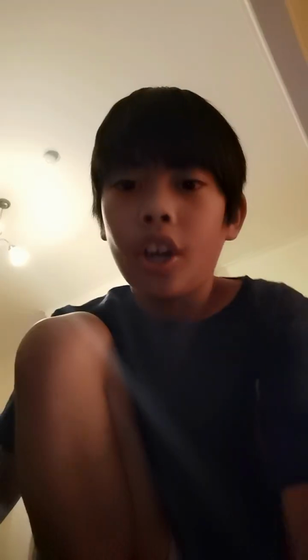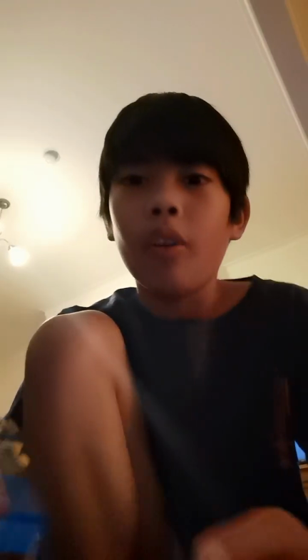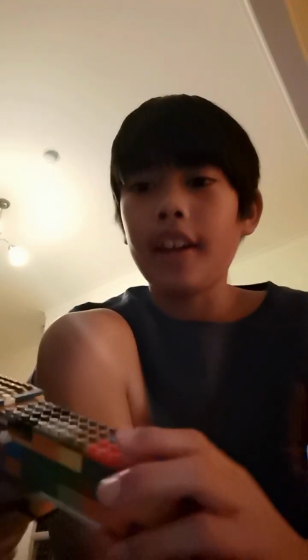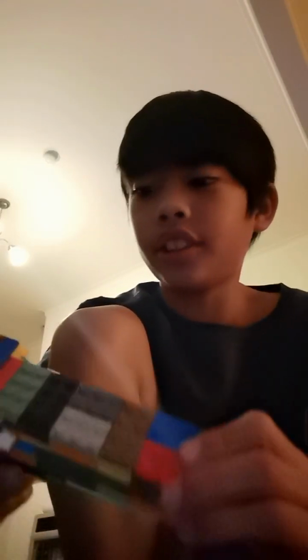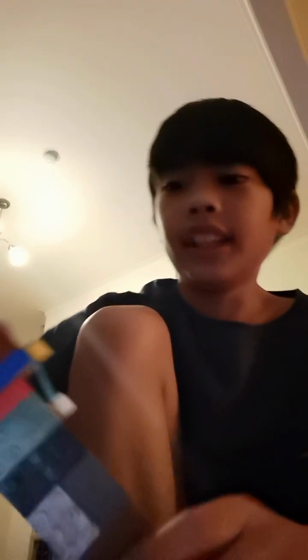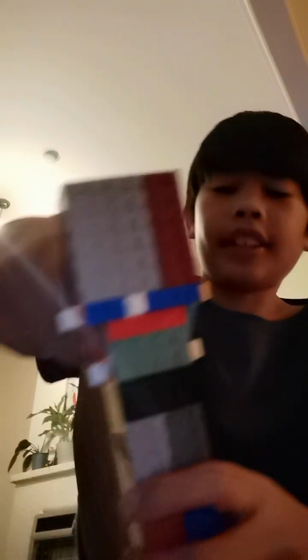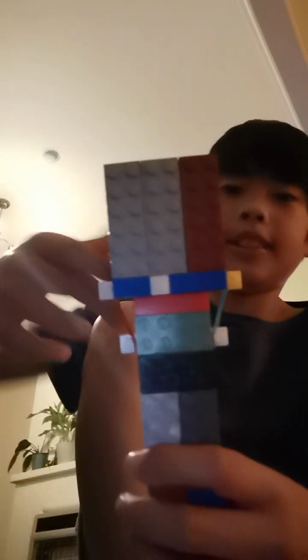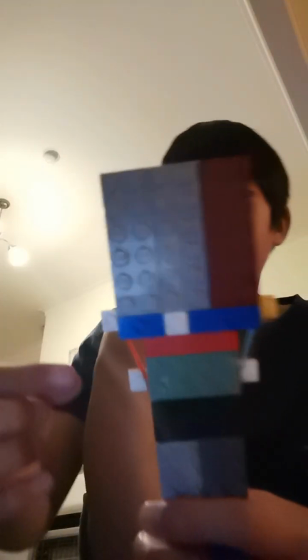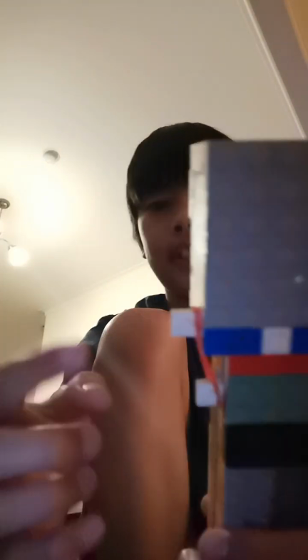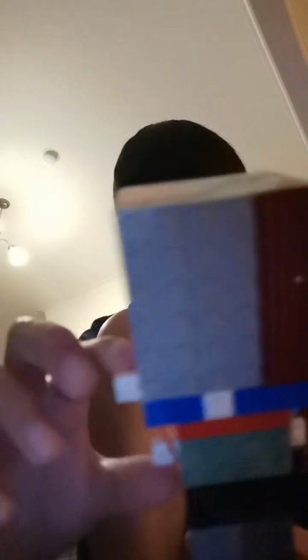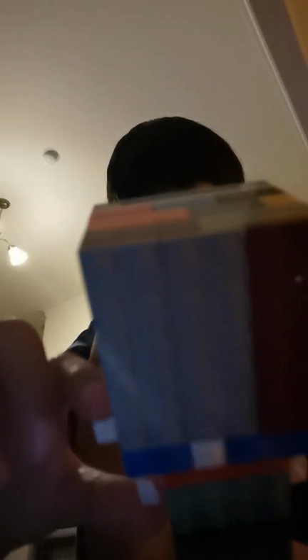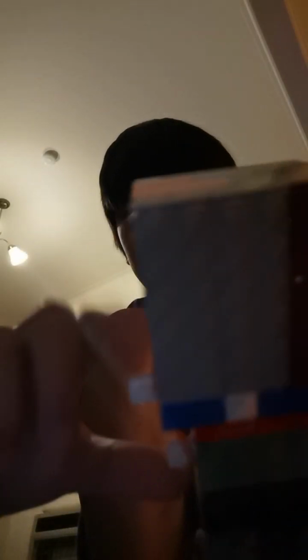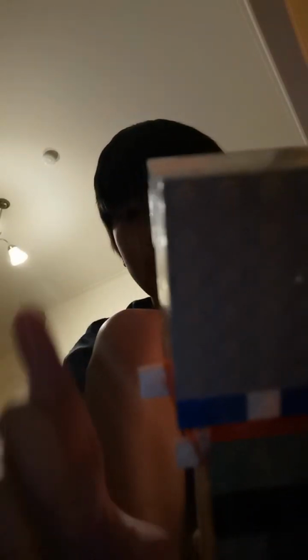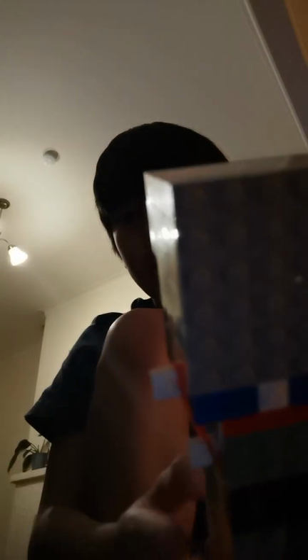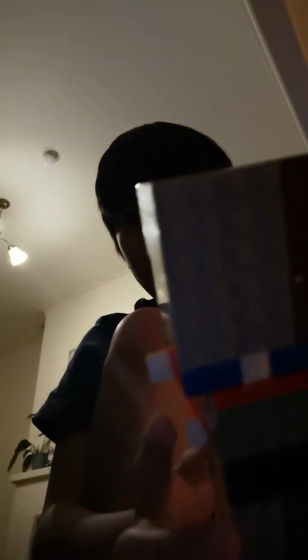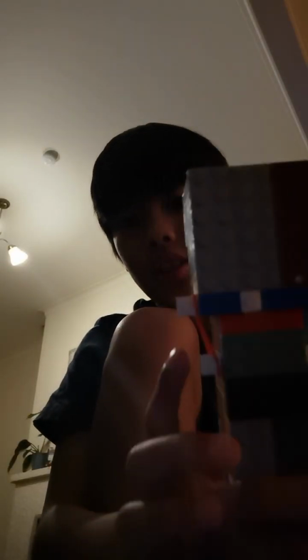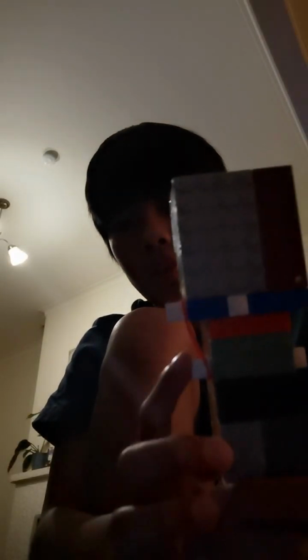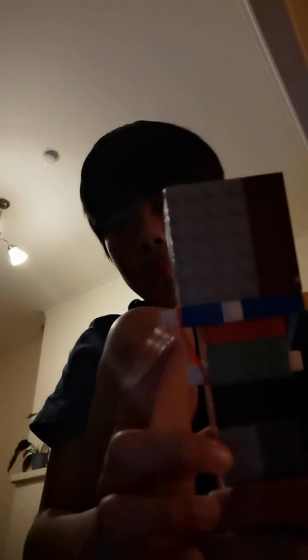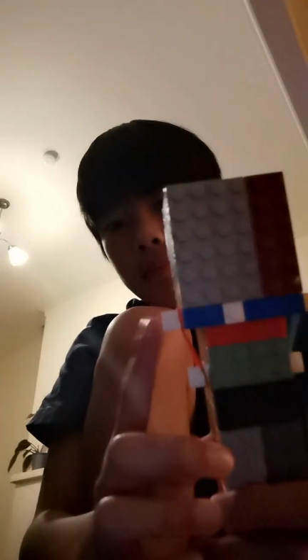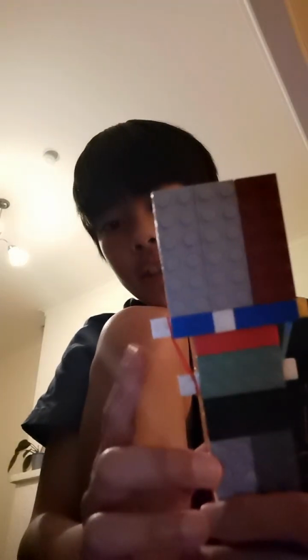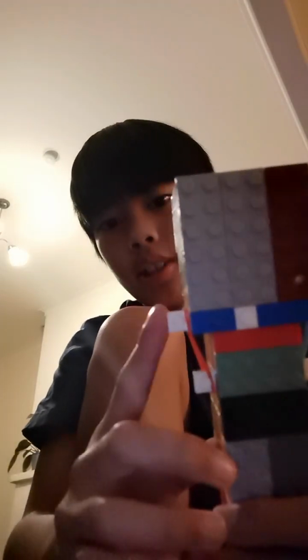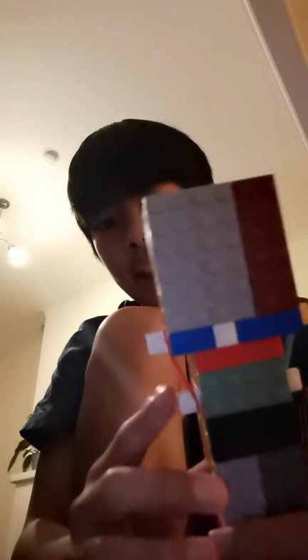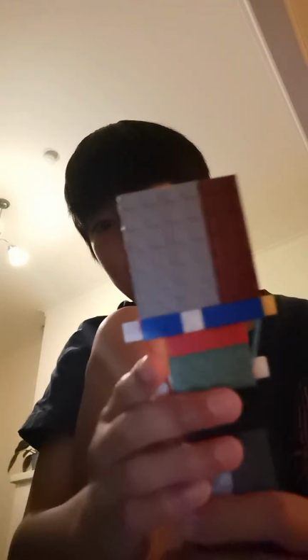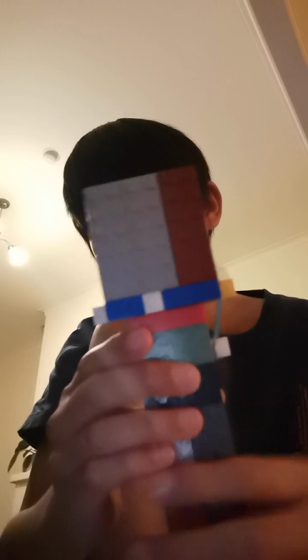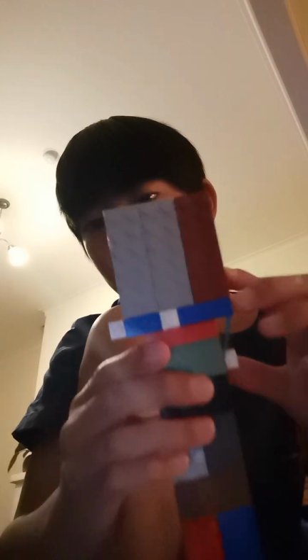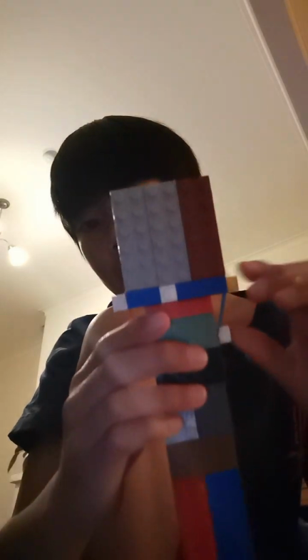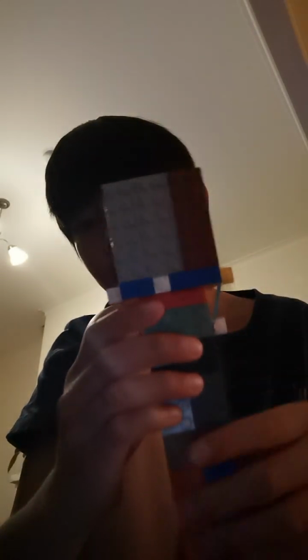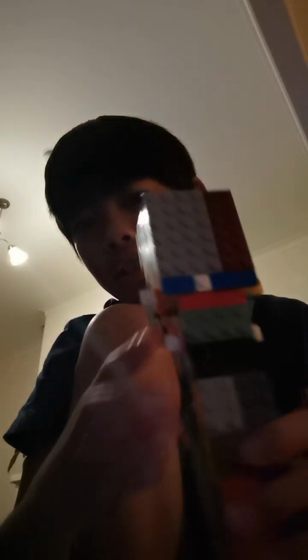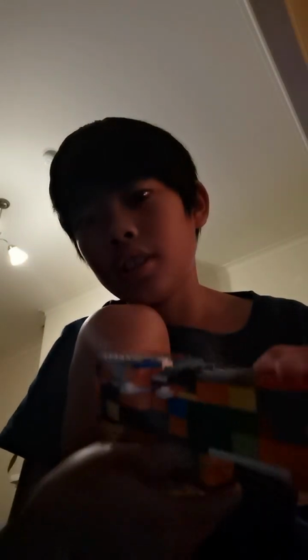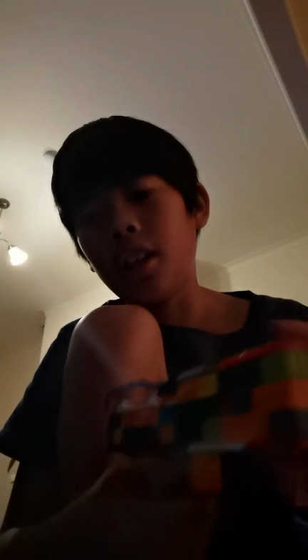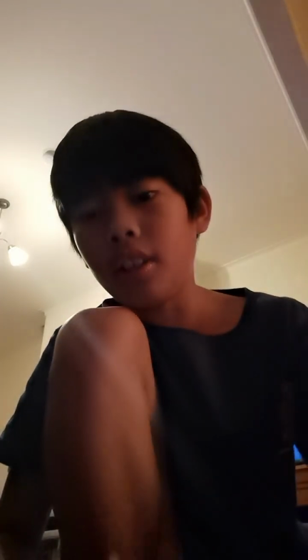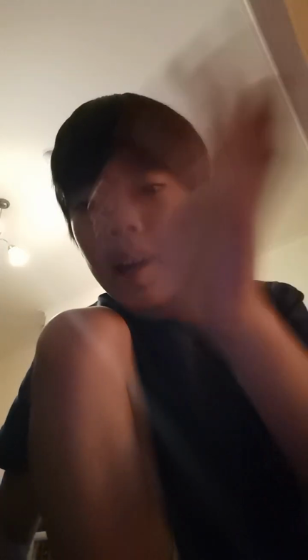Oh, and also there is a bonus — you need to put these two studs at the top to make it connect. Alright, bye!